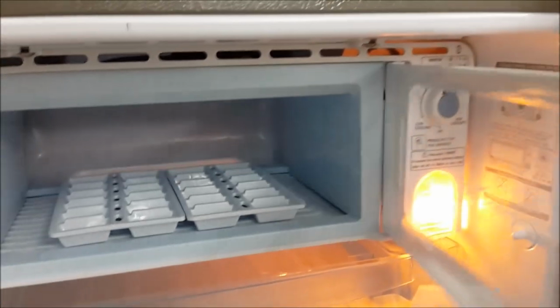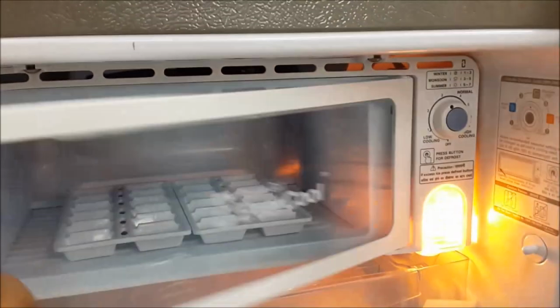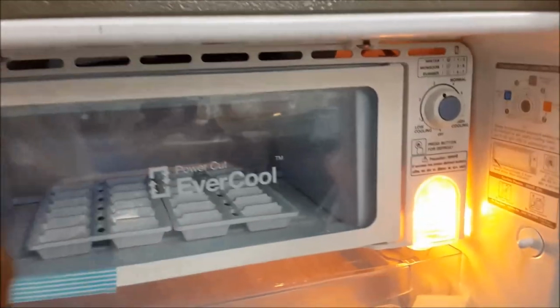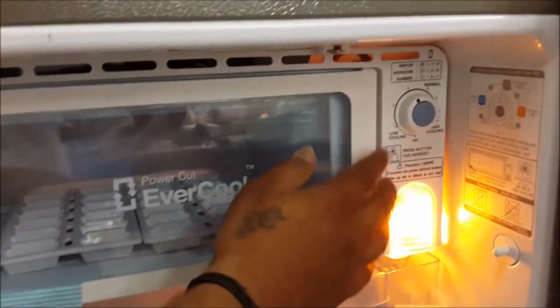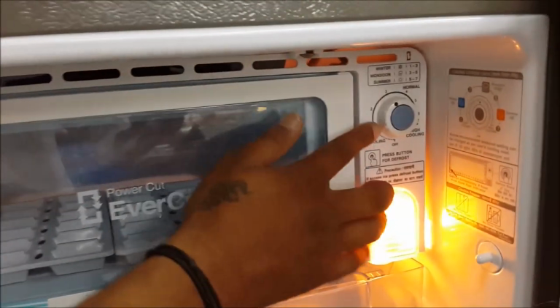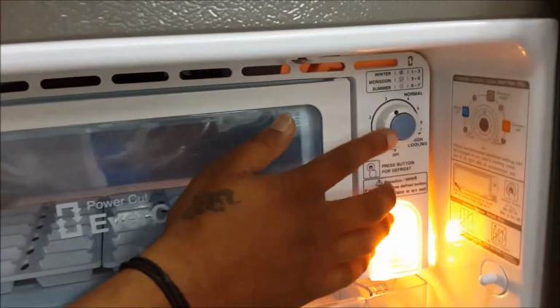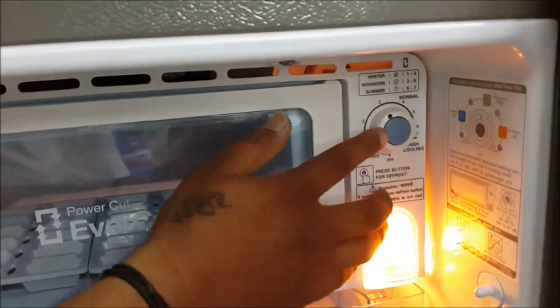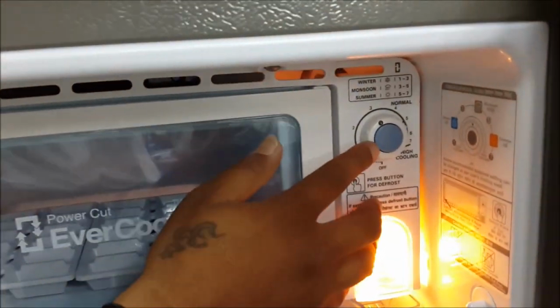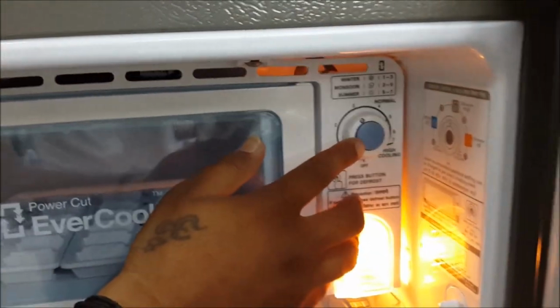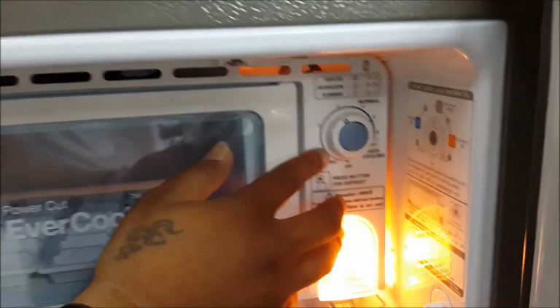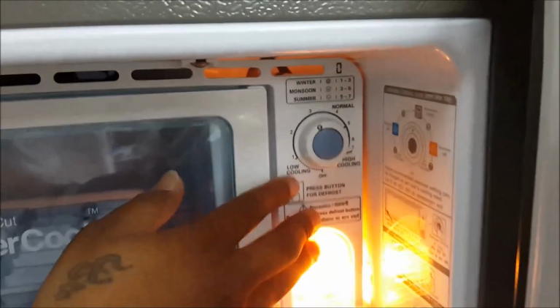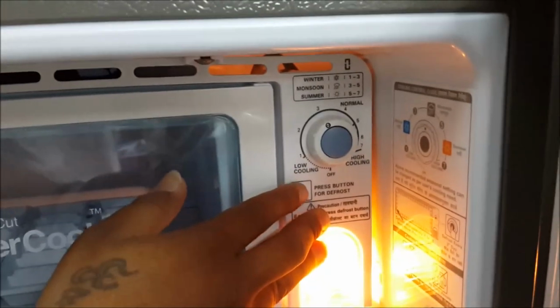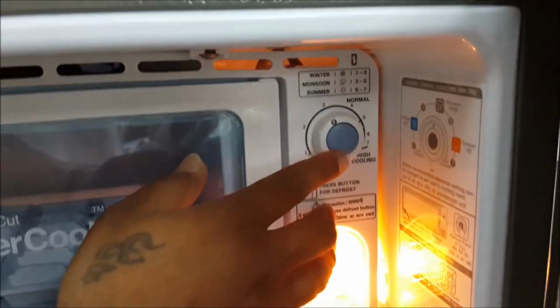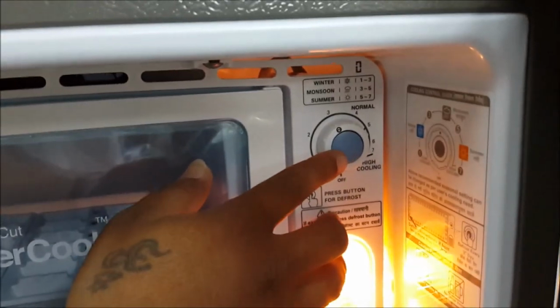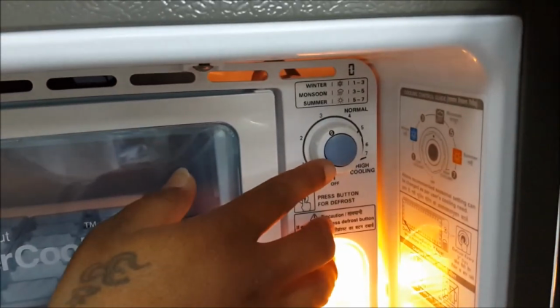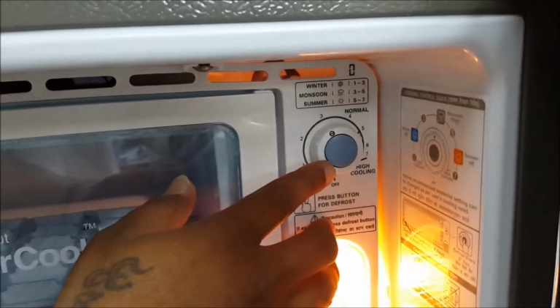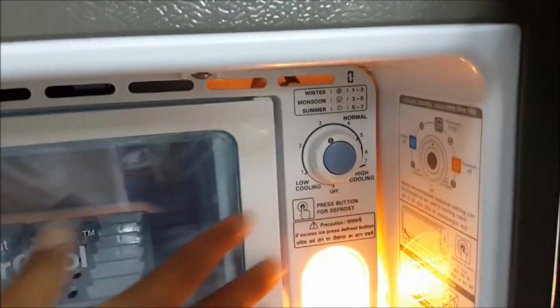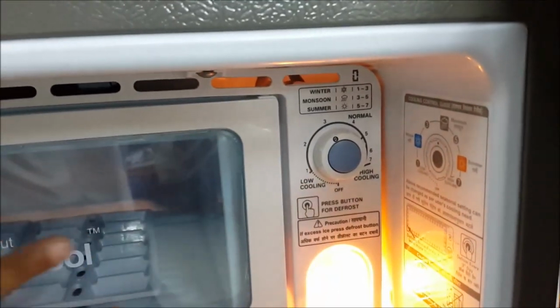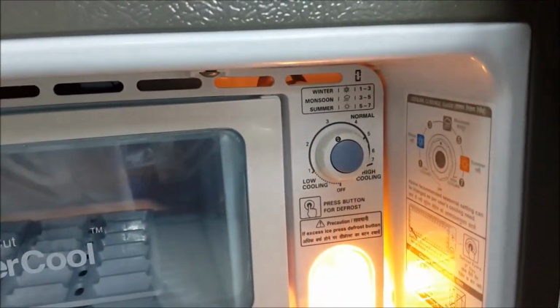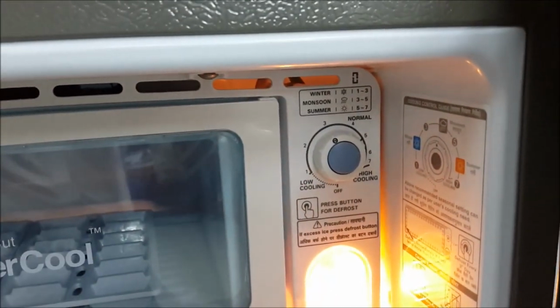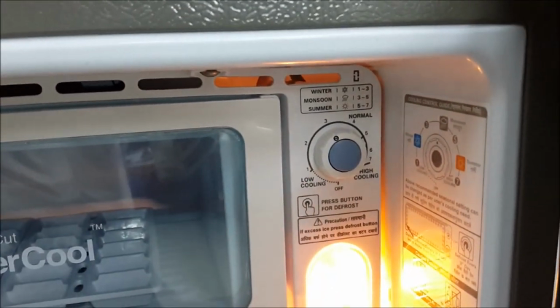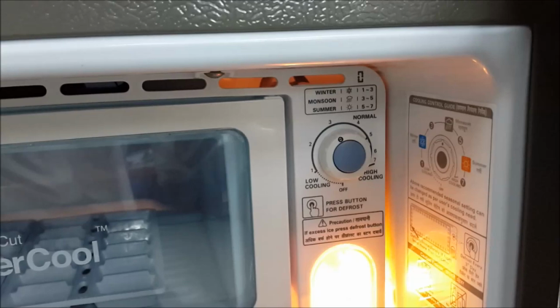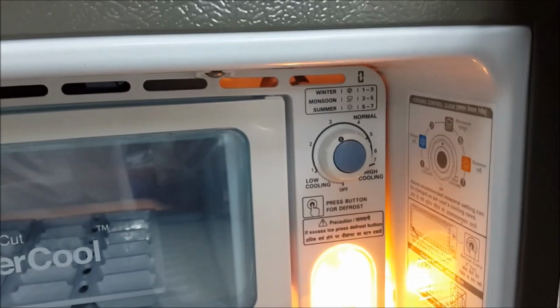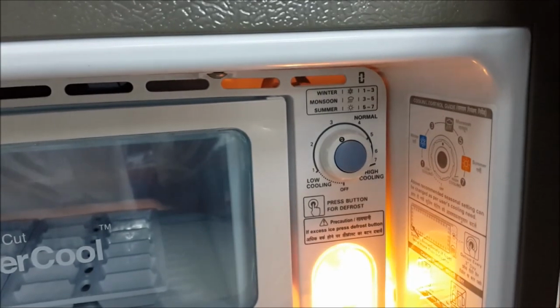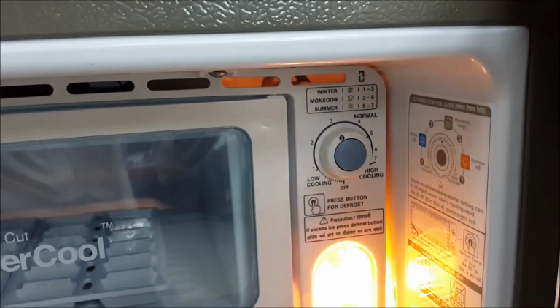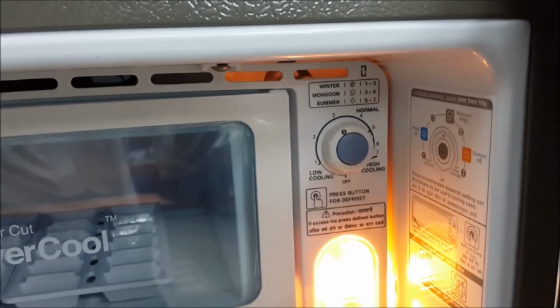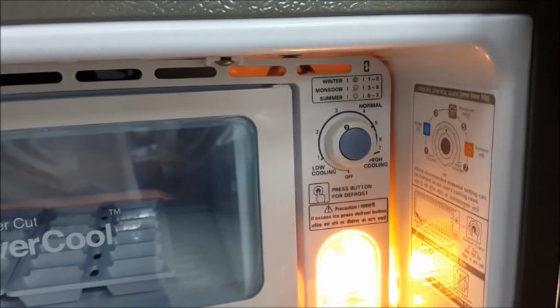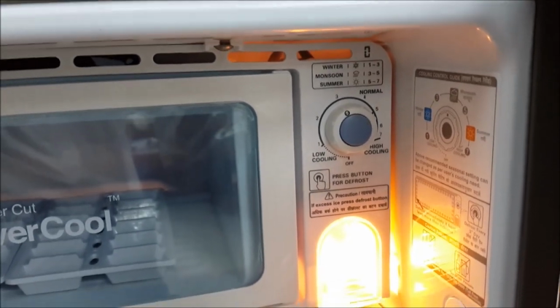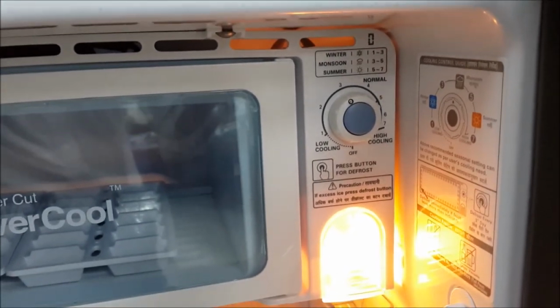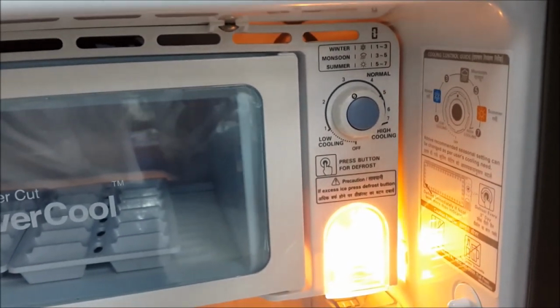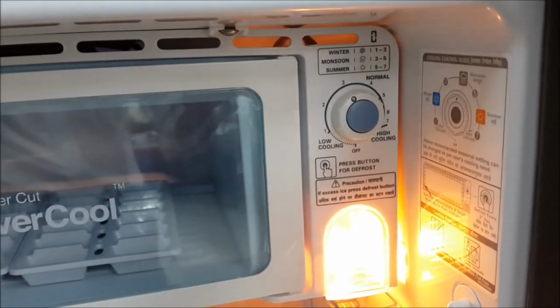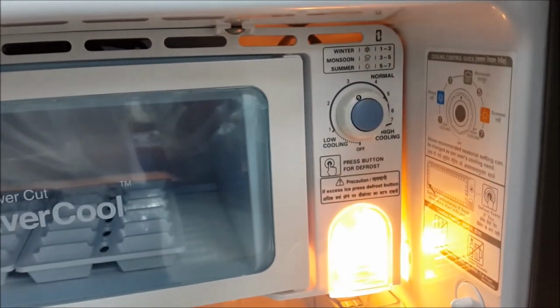On the rear end, there is an auto defrost button. When defrosting, the ice will melt and the water will be collected in the water collecting tray located behind the refrigerator.